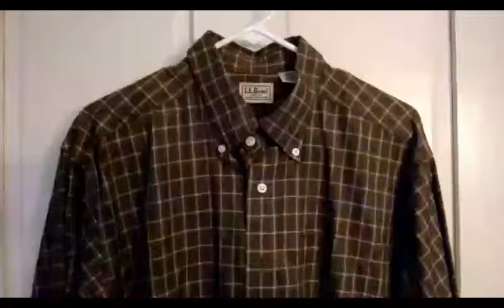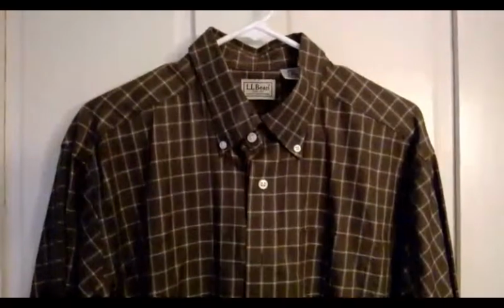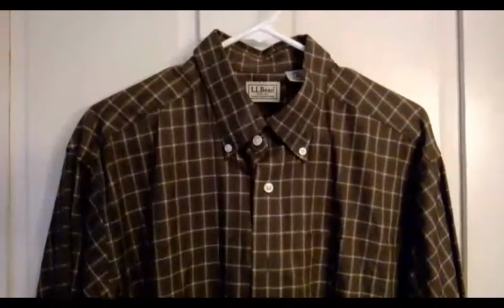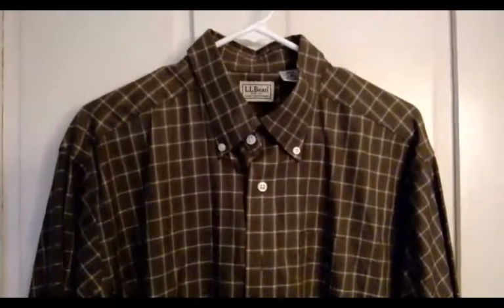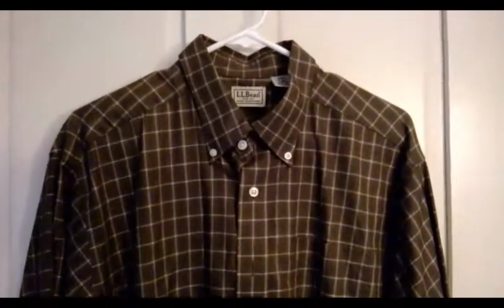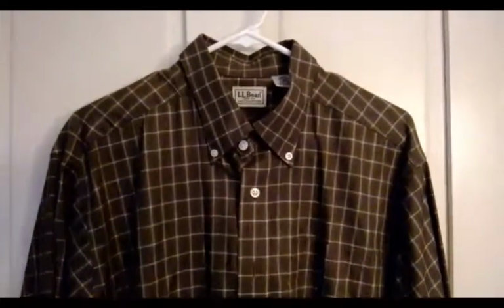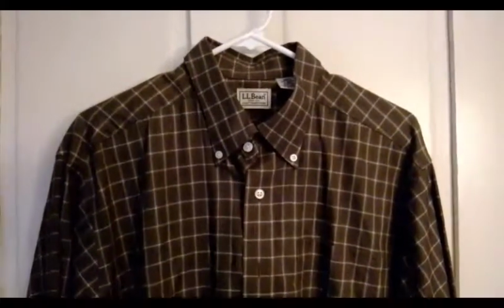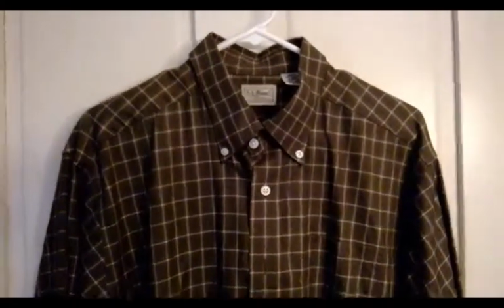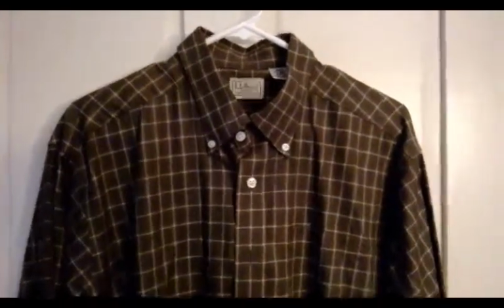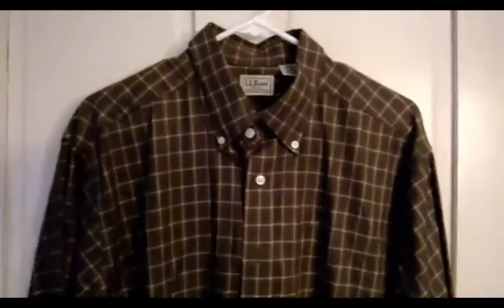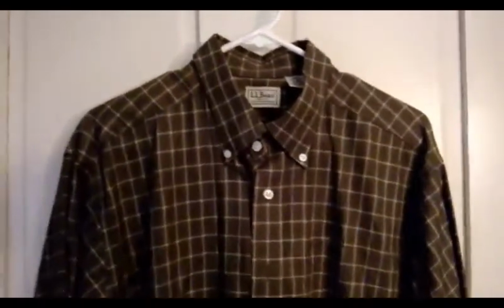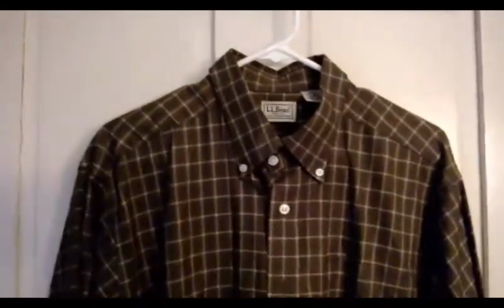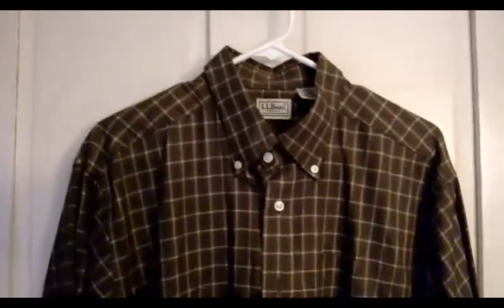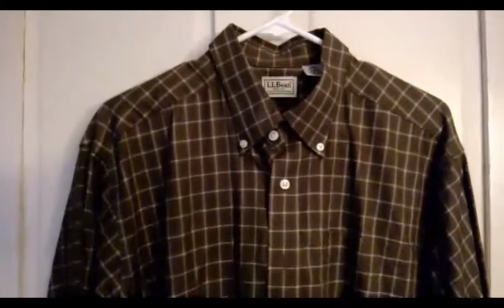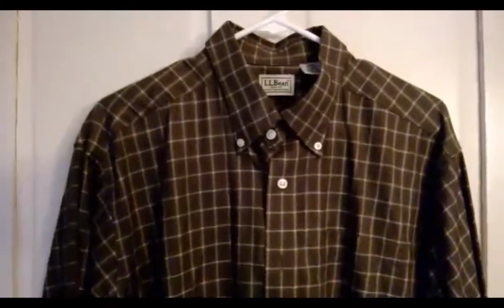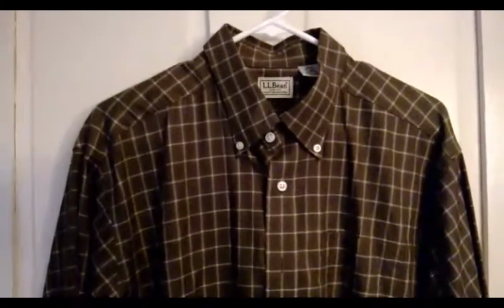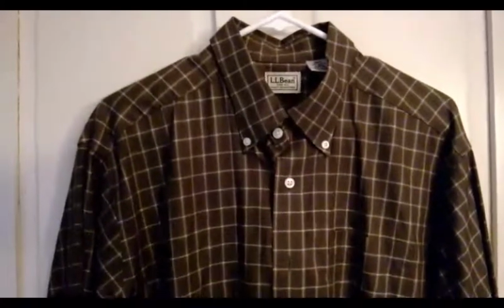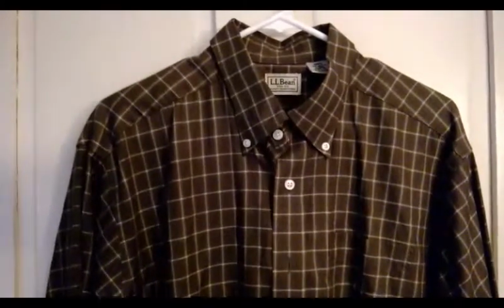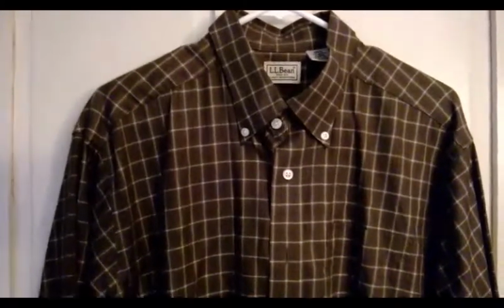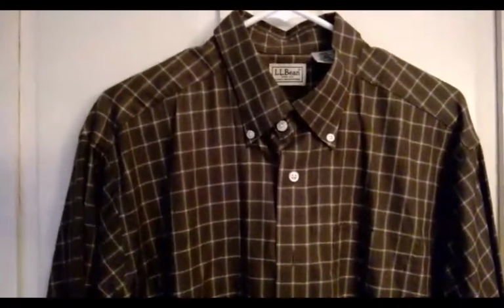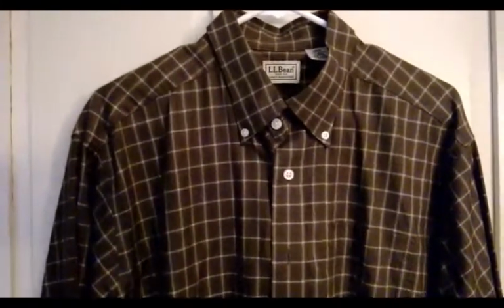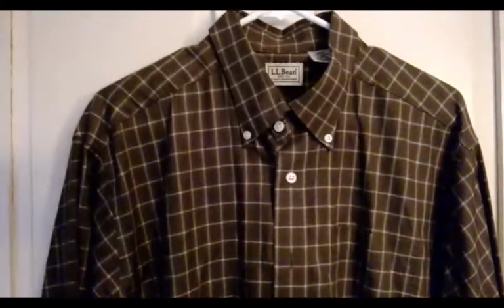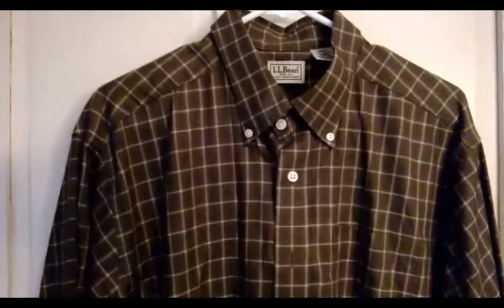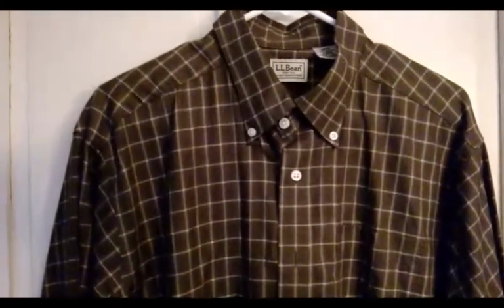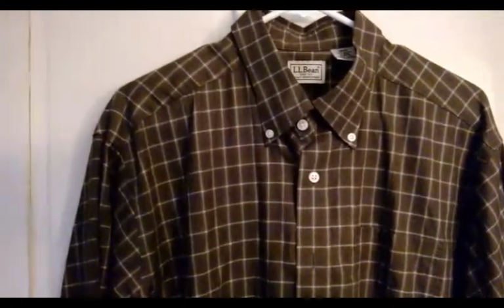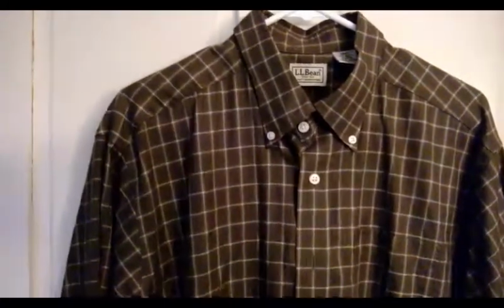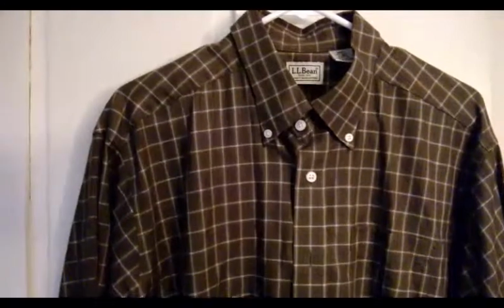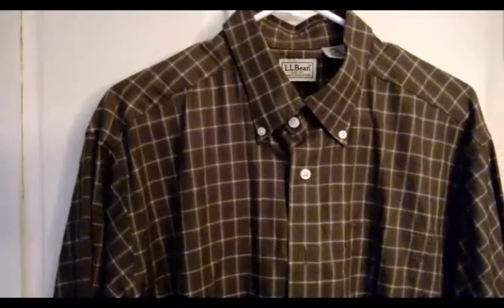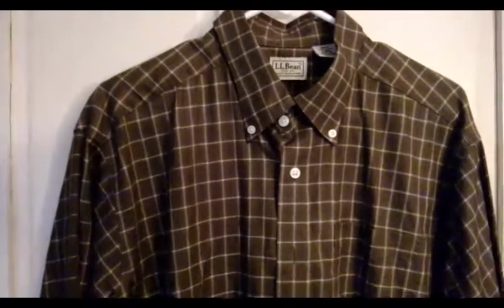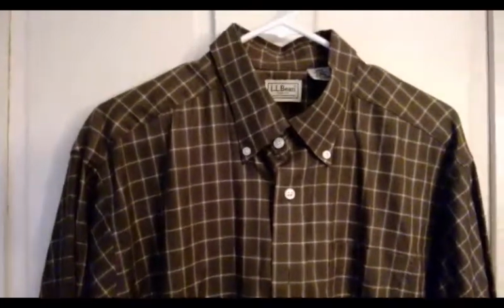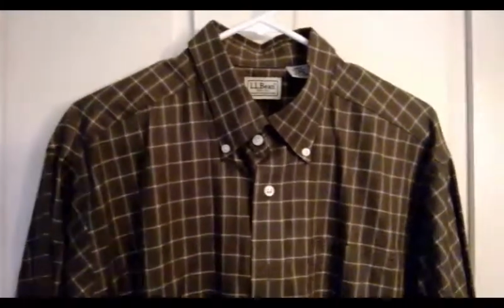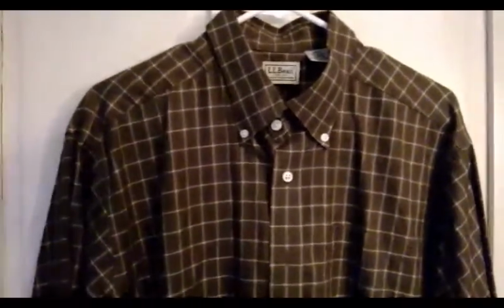Hi, this is Luke with Ciao Bella Gallery. Today we're offering a men's L.L. Bean button-down shirt, size large, earth-toned squares, as you can see.